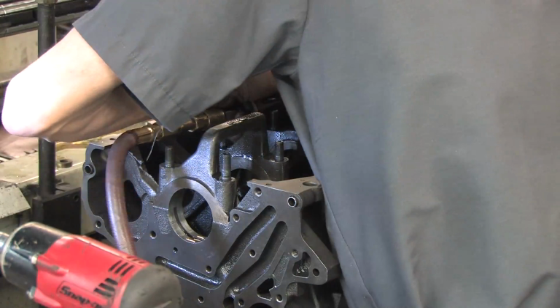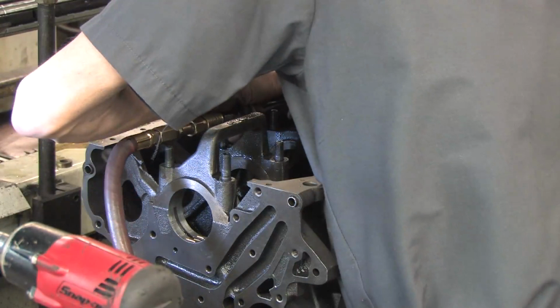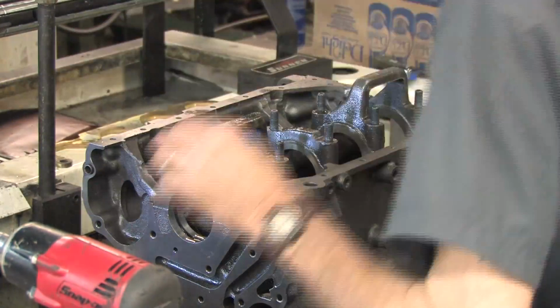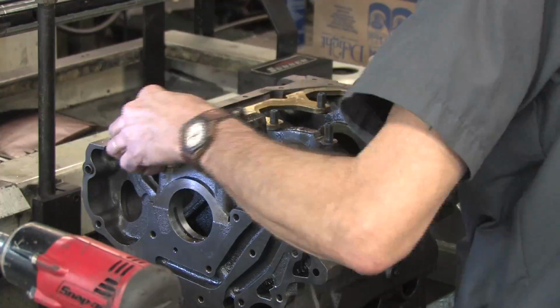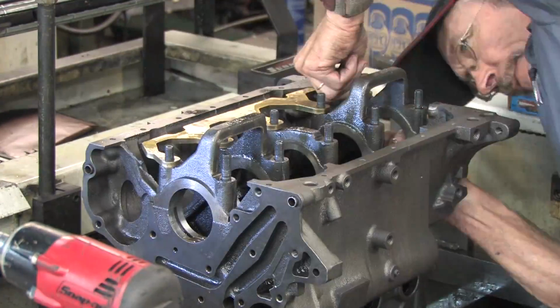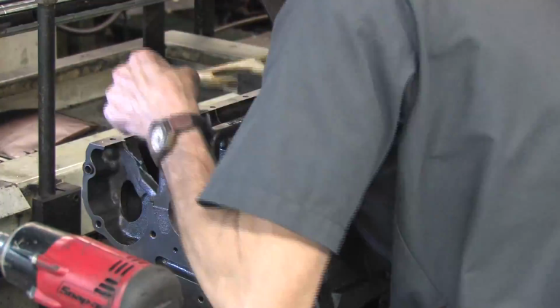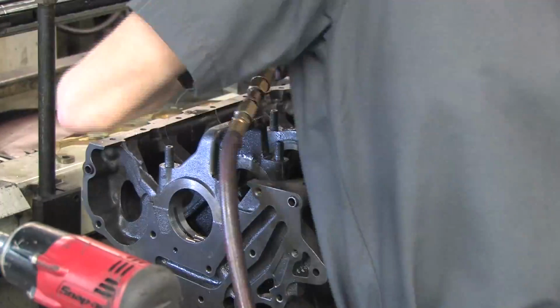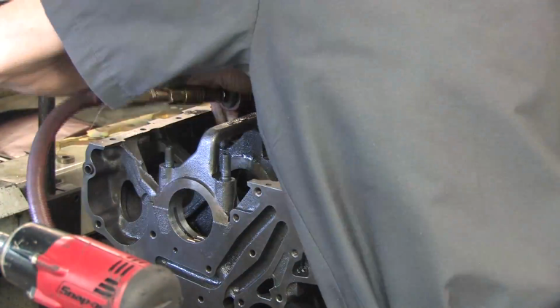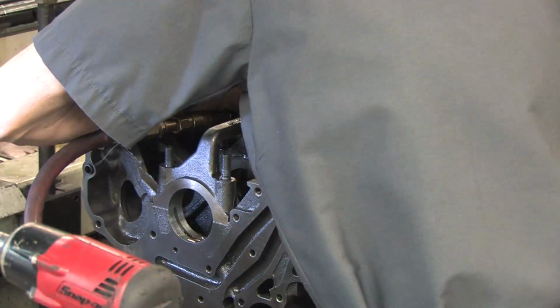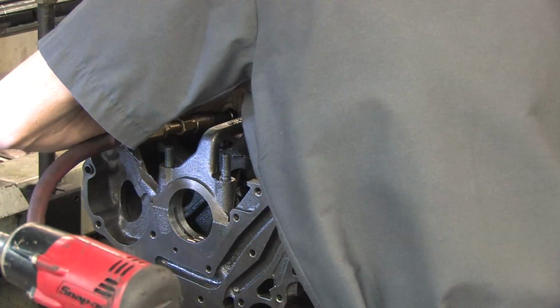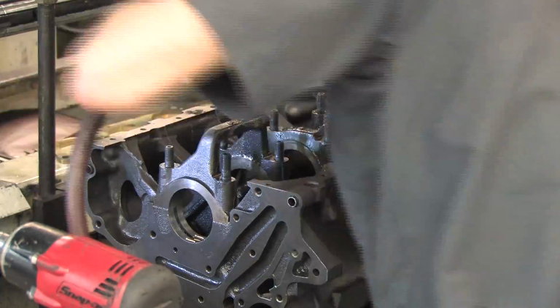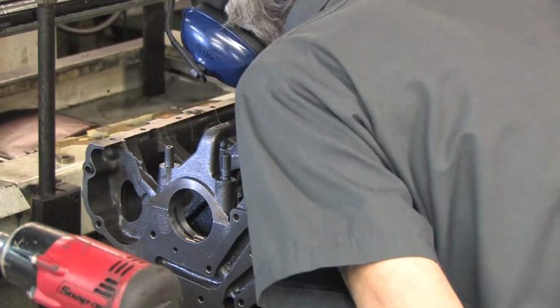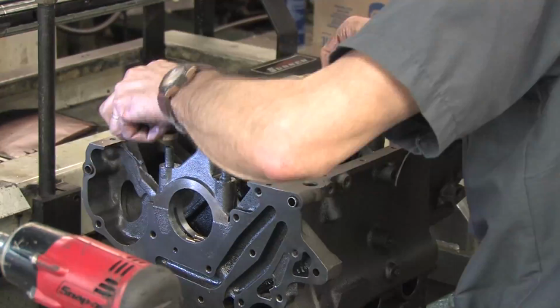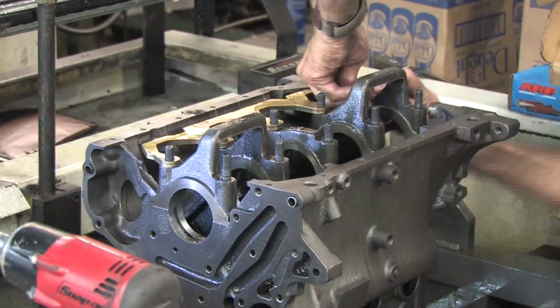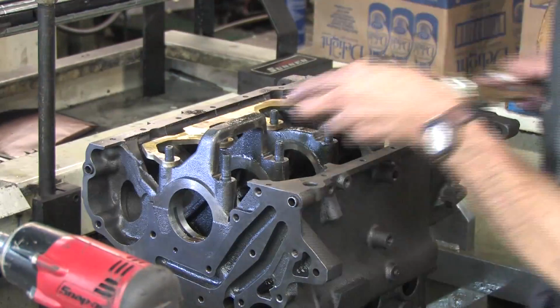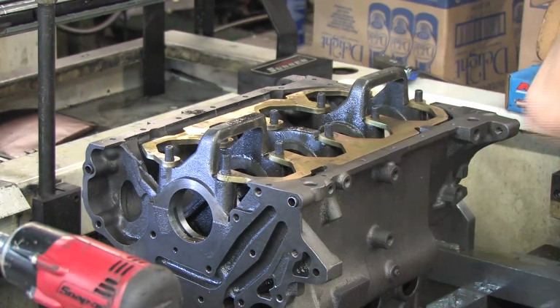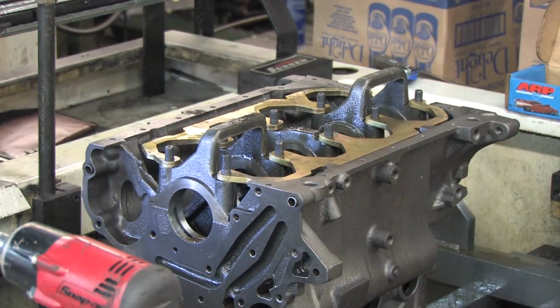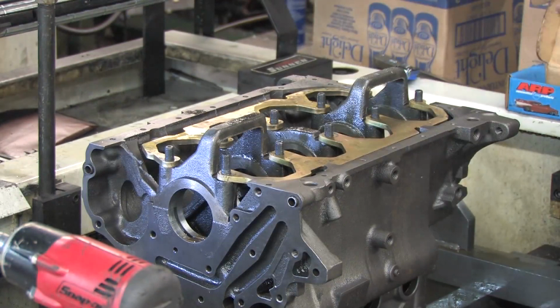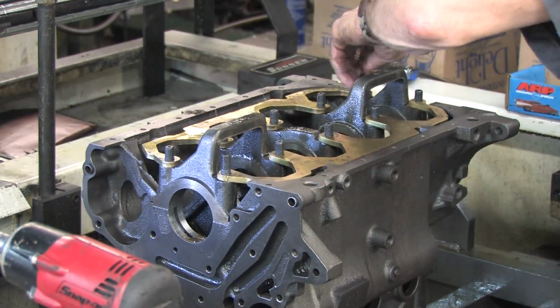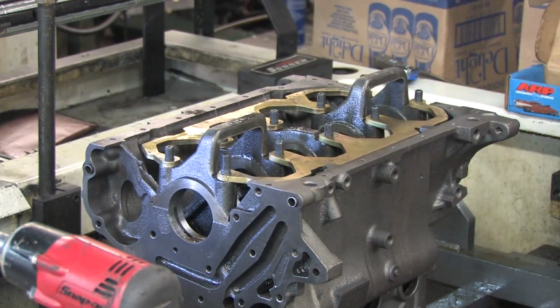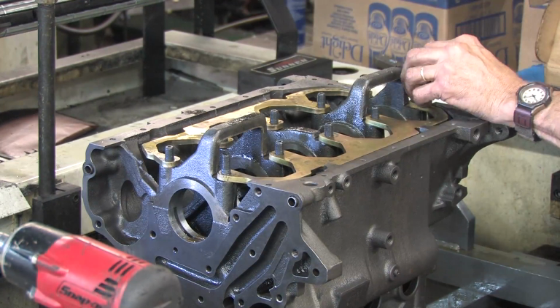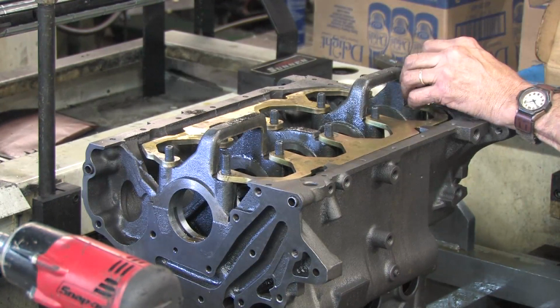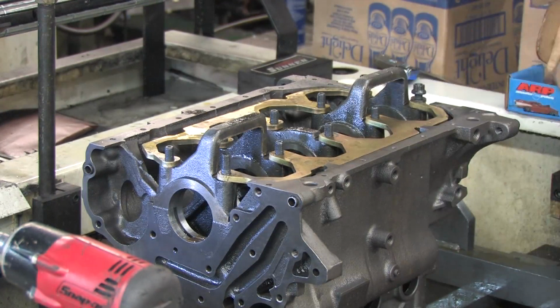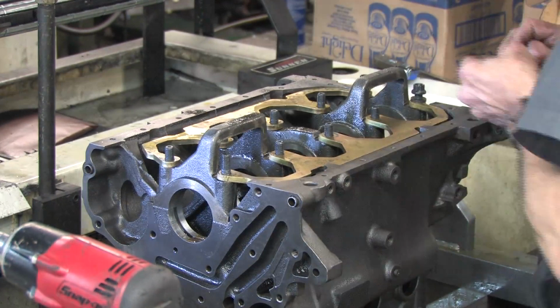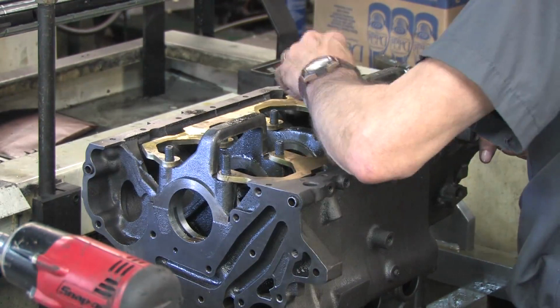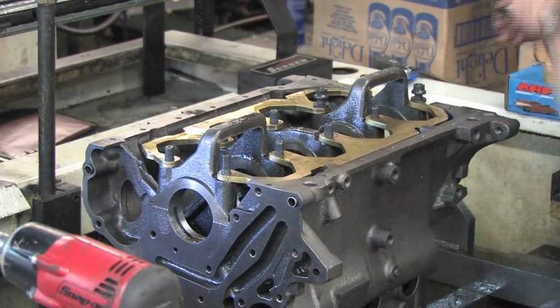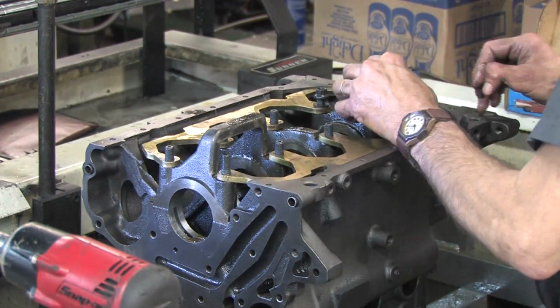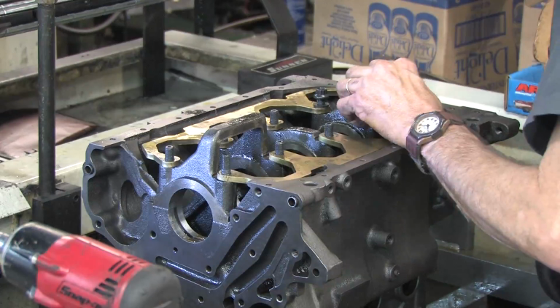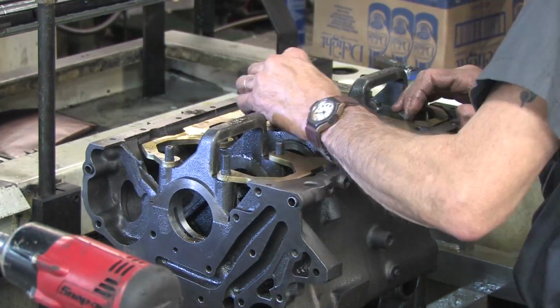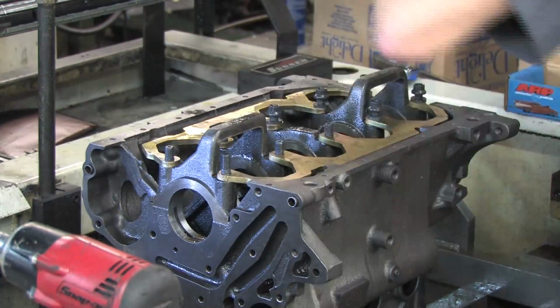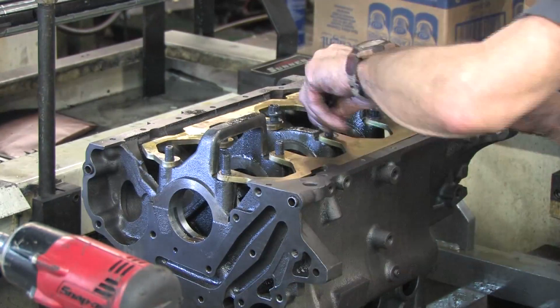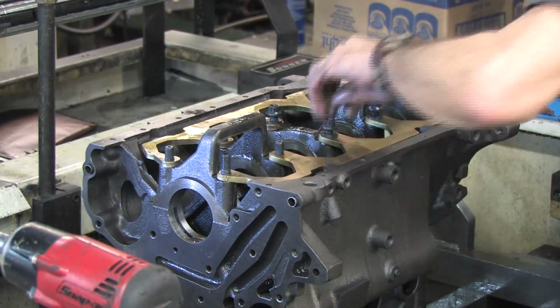On some 6-bolt G4 series Hyundai blocks, the ends of the girdle have plenty of room, but the sides of the crankcase interfere with it. Keep an eye on that if you're using this part on a Hyundai block.